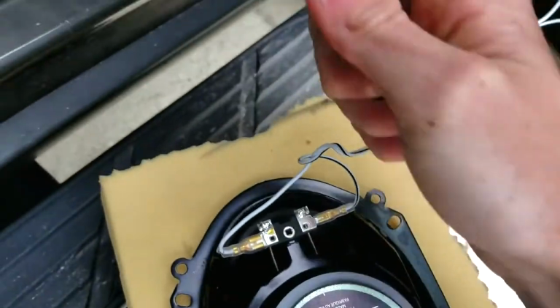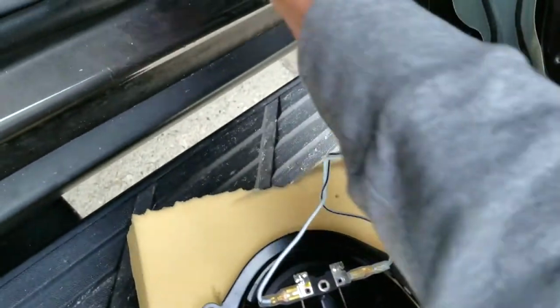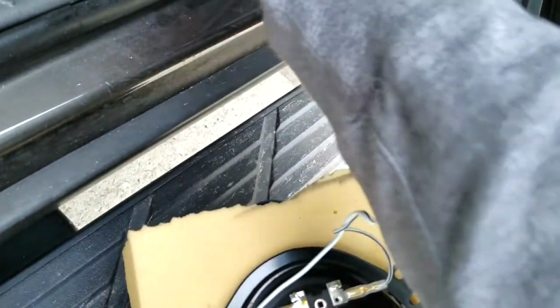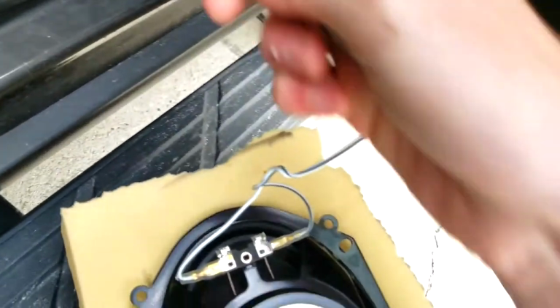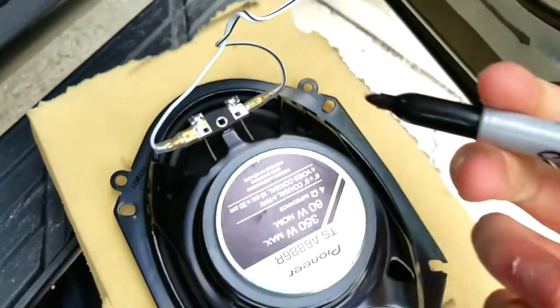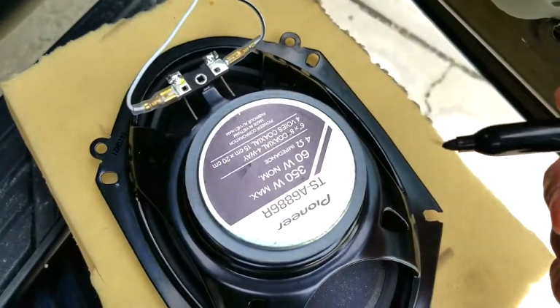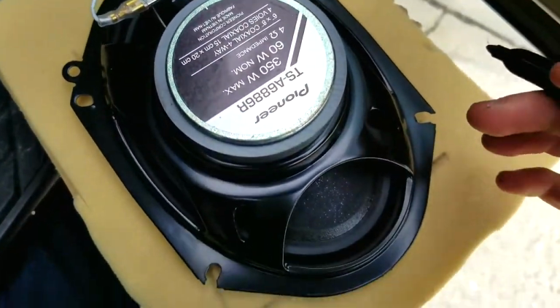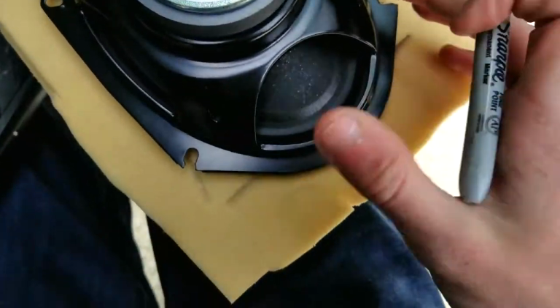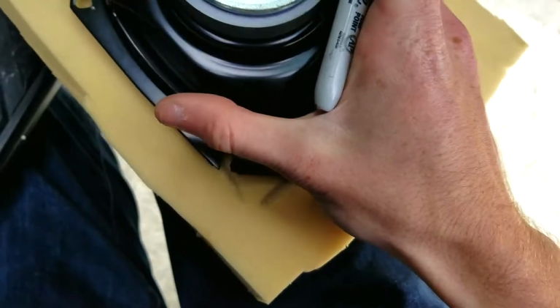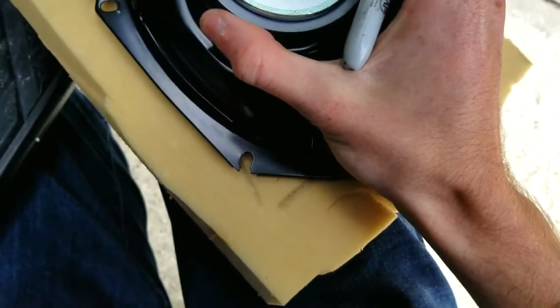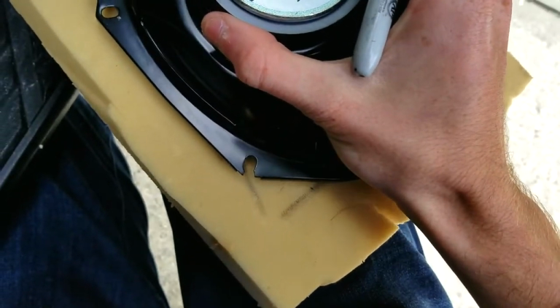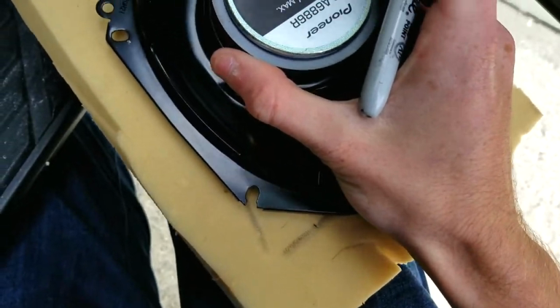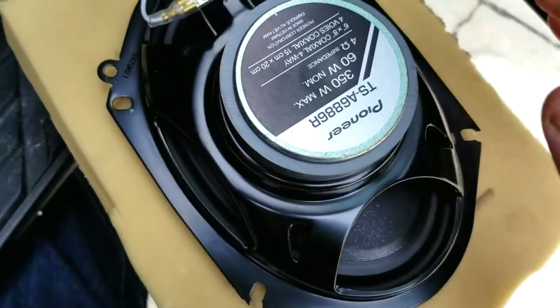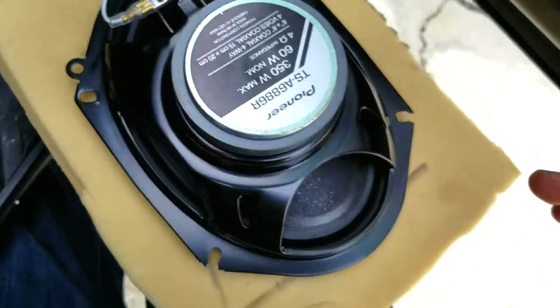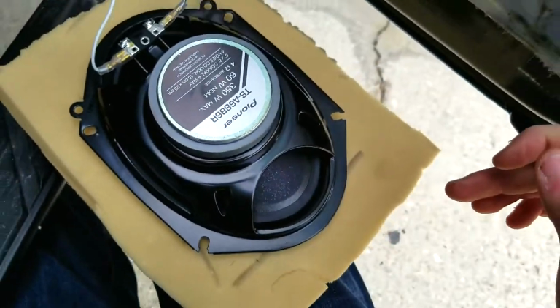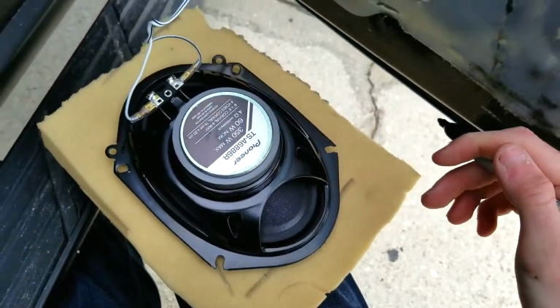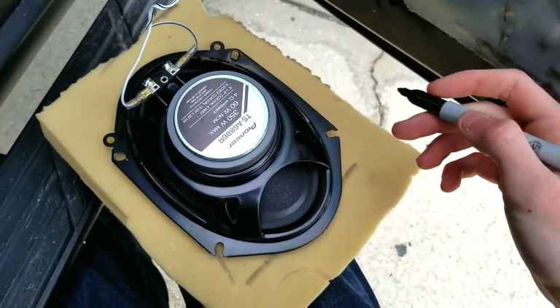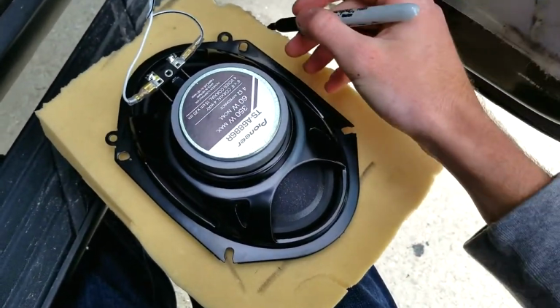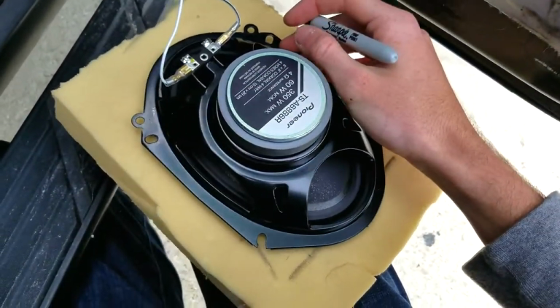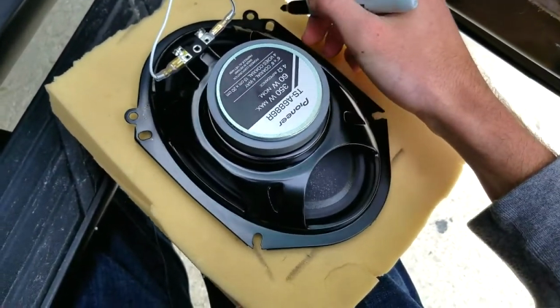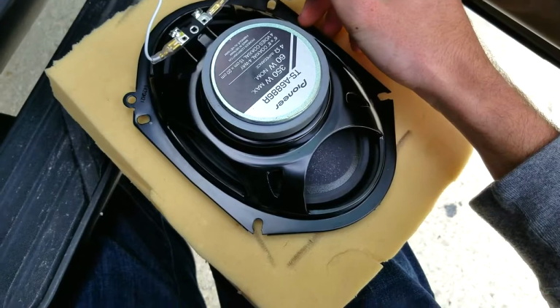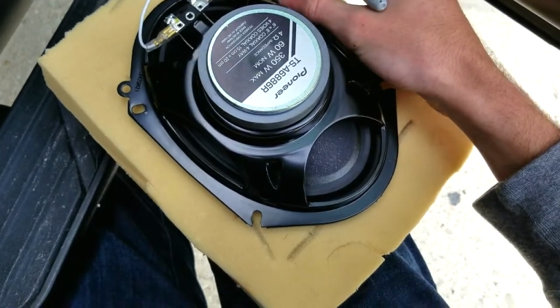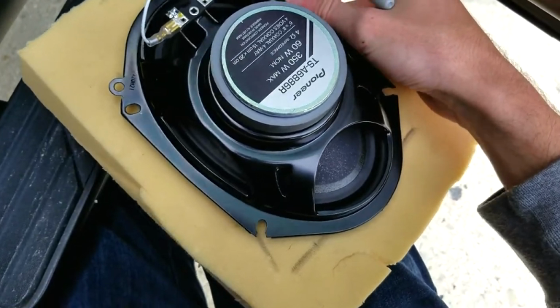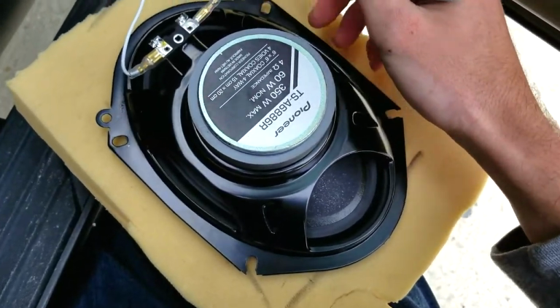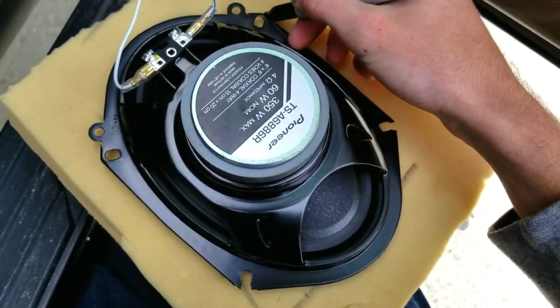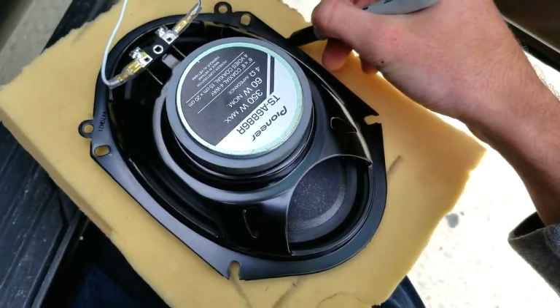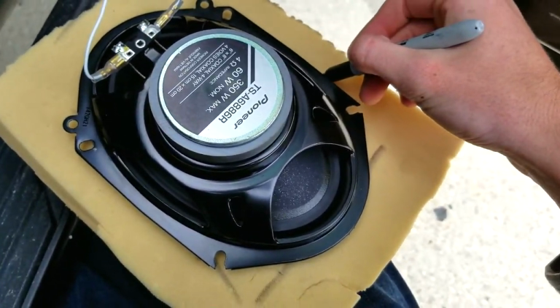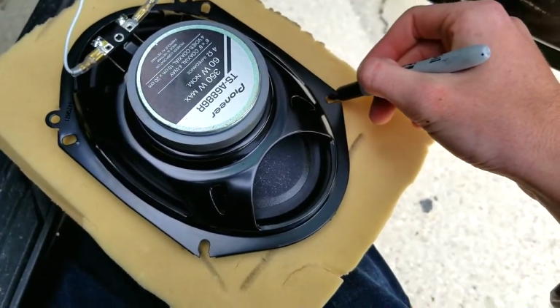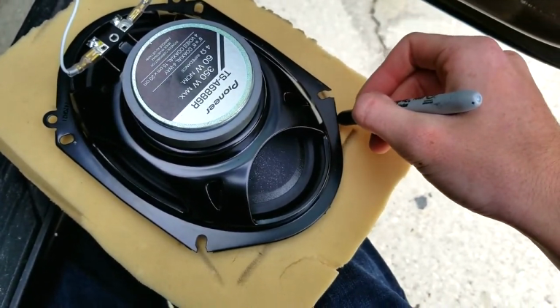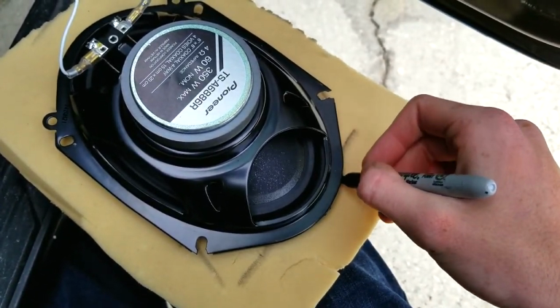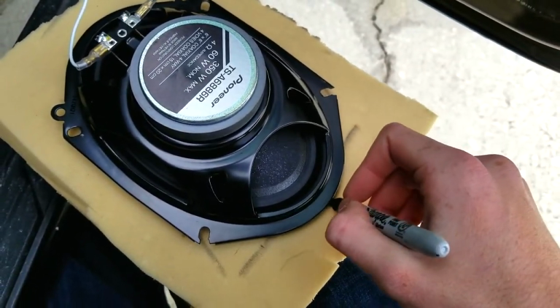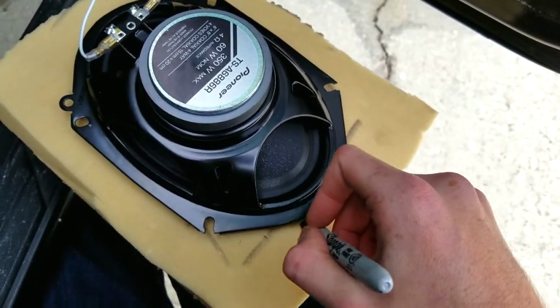I'm going to take my permanent marker and just trace around the speaker. I'll center it up a little bit and go around the edges — it doesn't have to be perfect, just a rough sketch around.